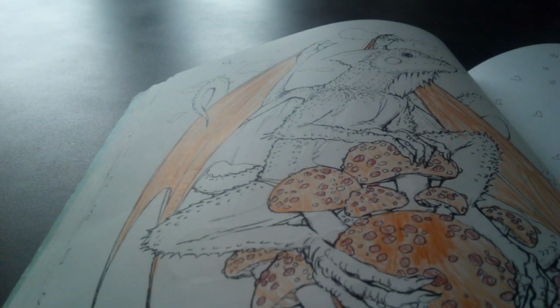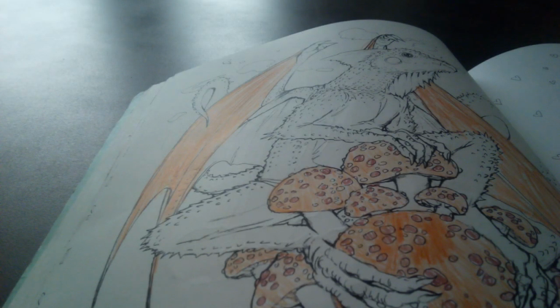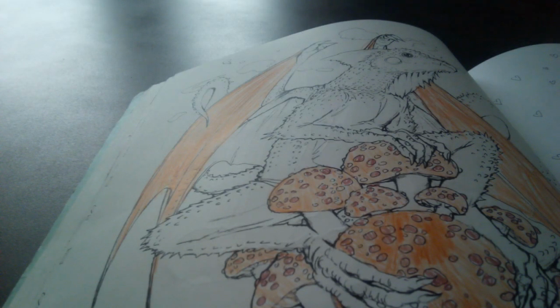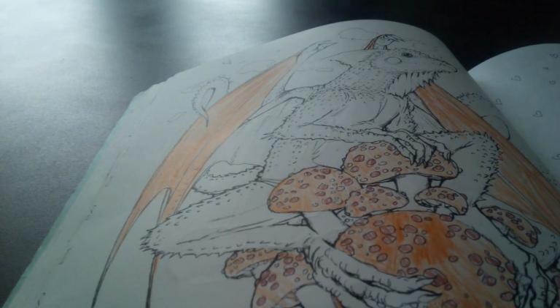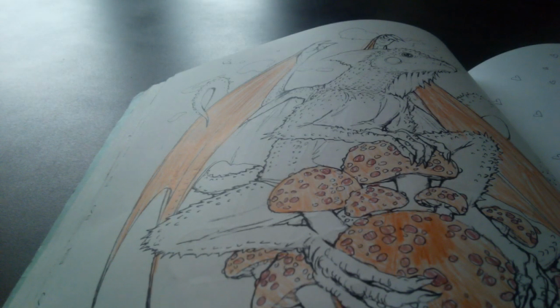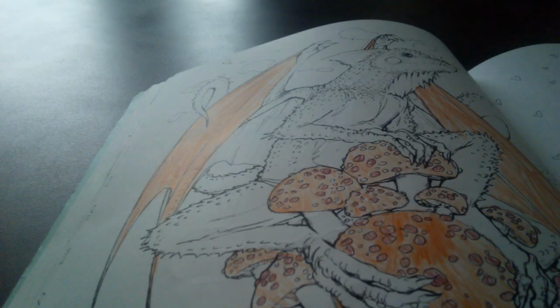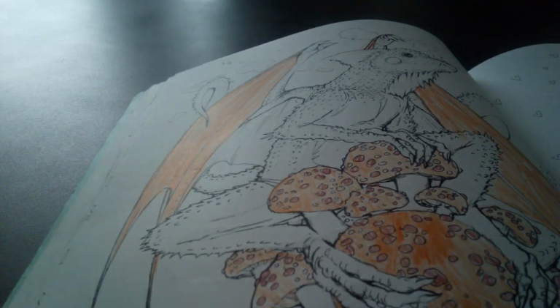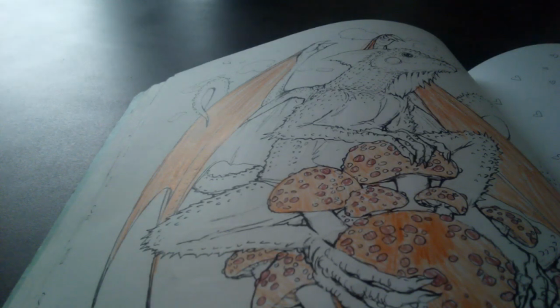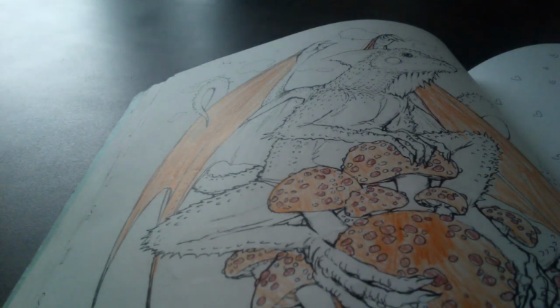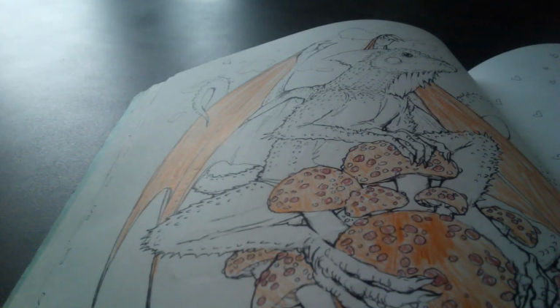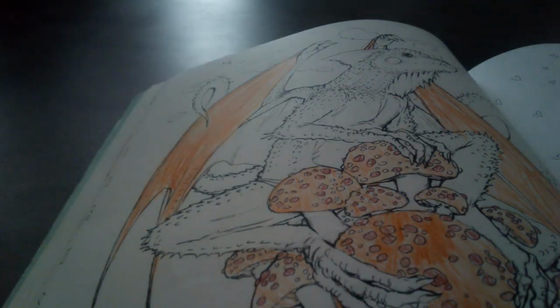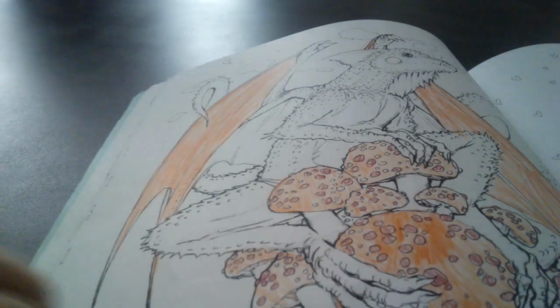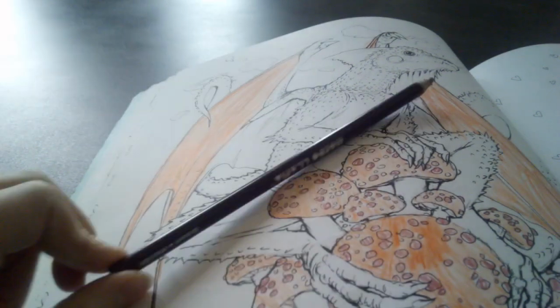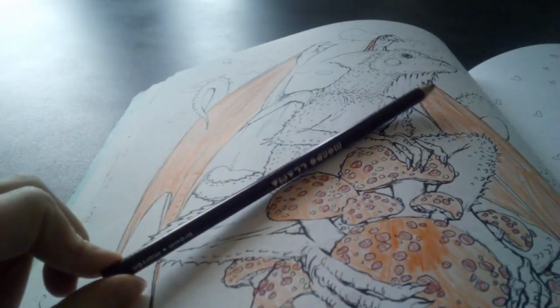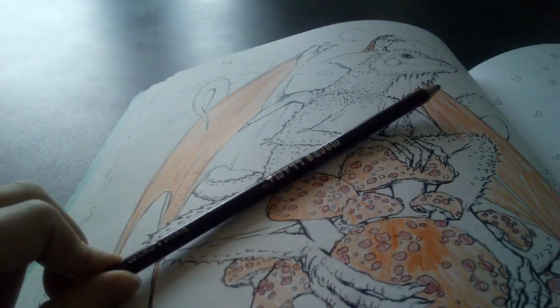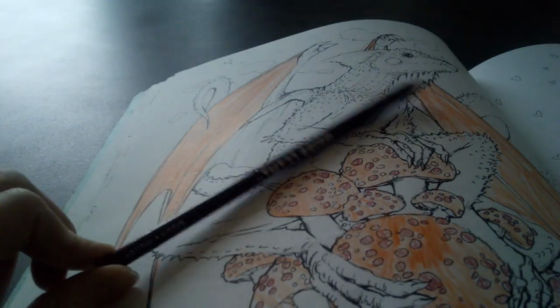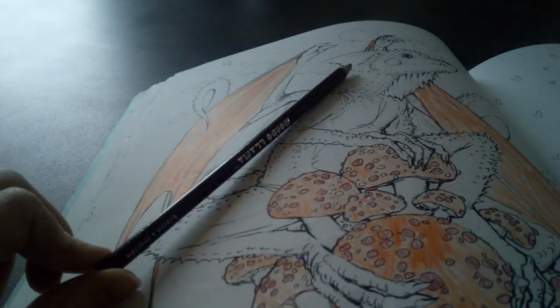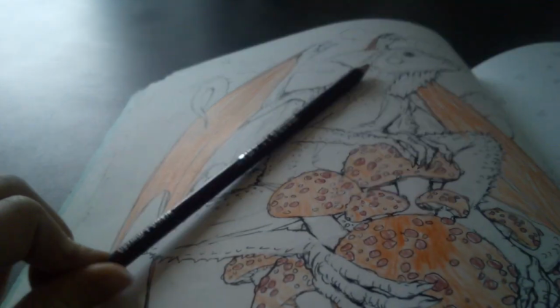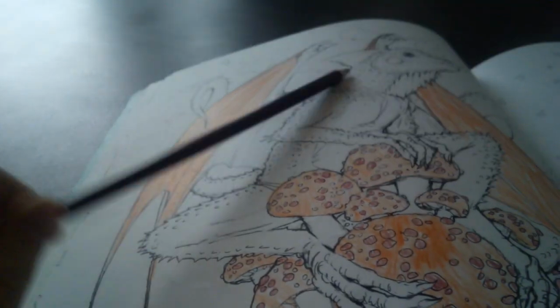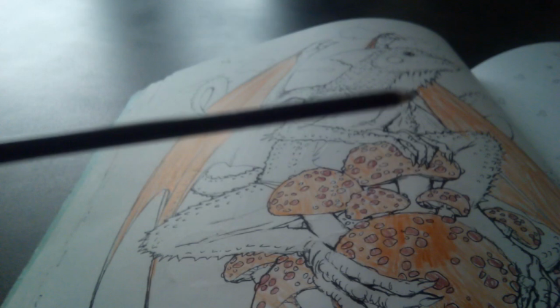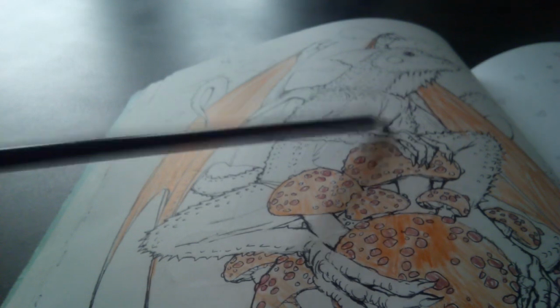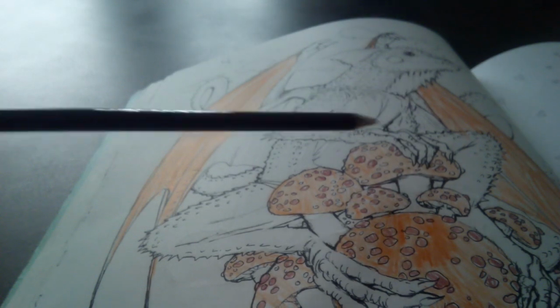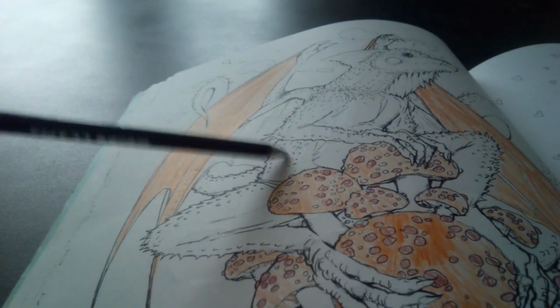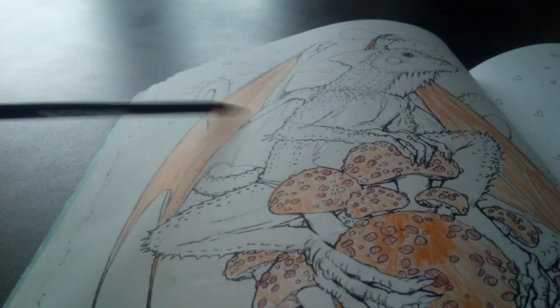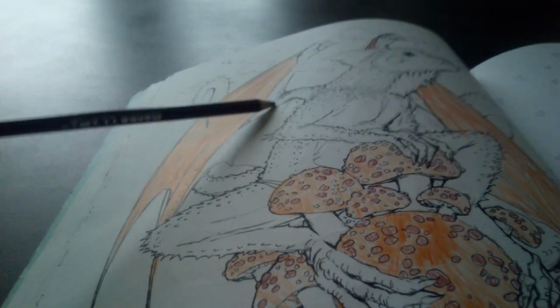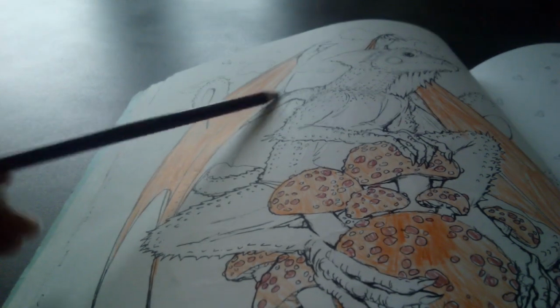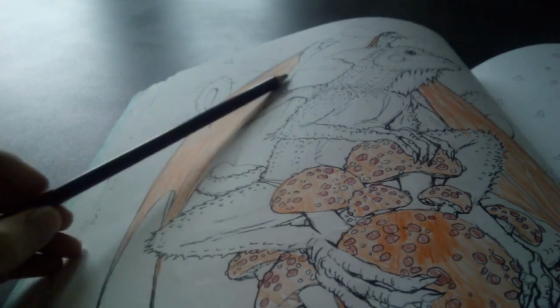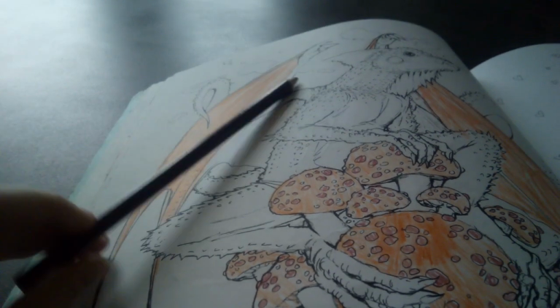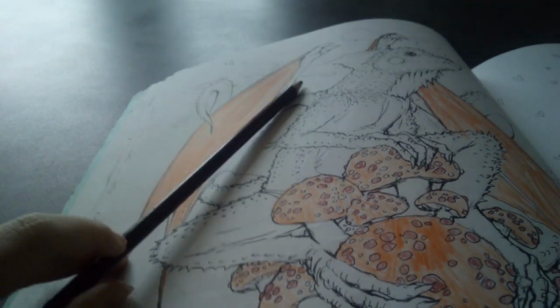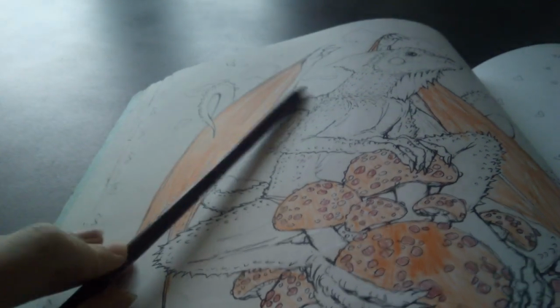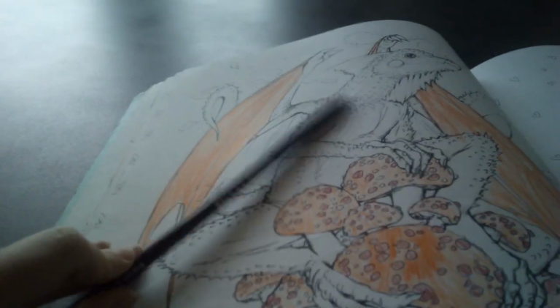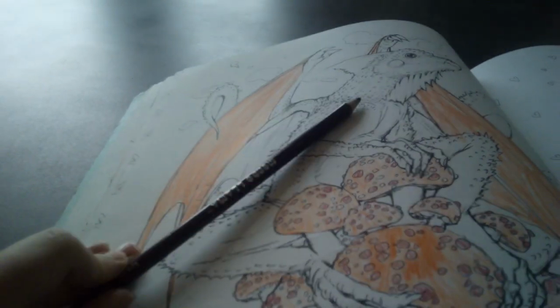I finally finished the red on the mushroom. Now it's time for the brown on the whole dragon's body. This might take a very, very long time and we still have one more step to do after it.